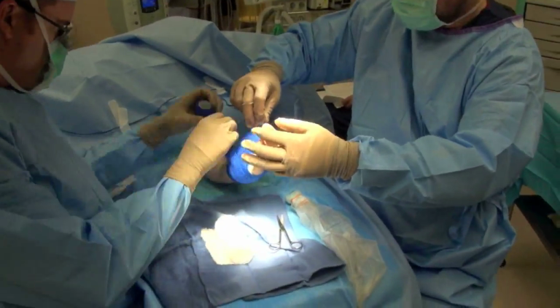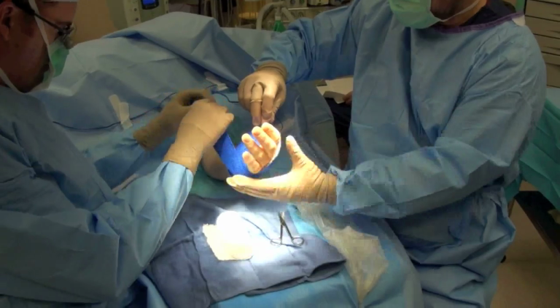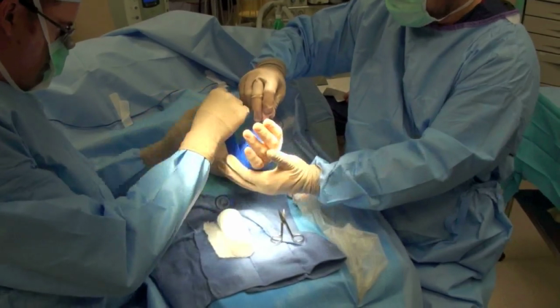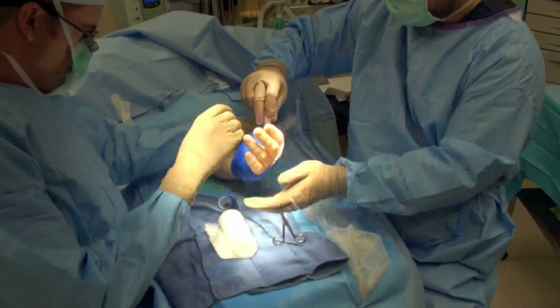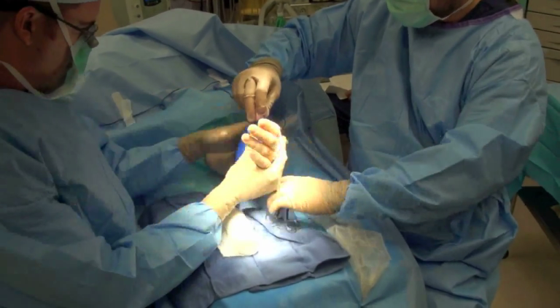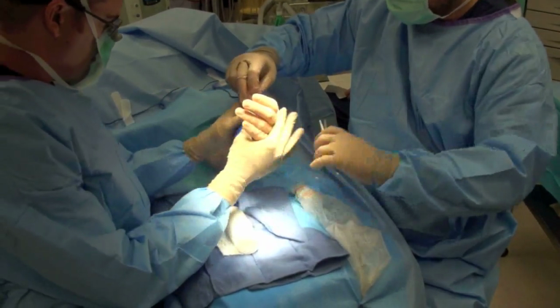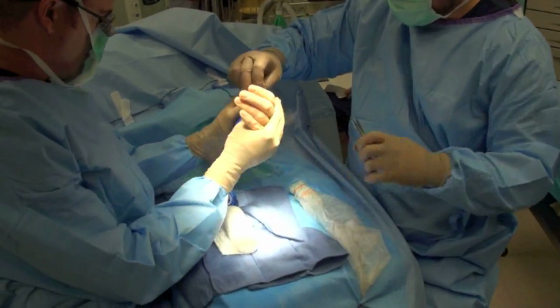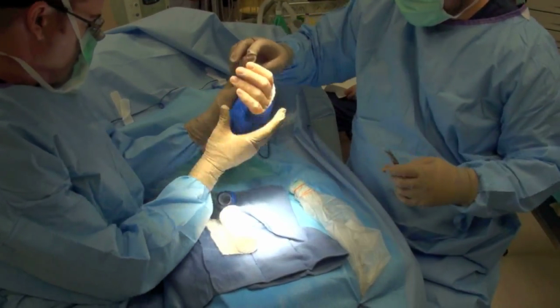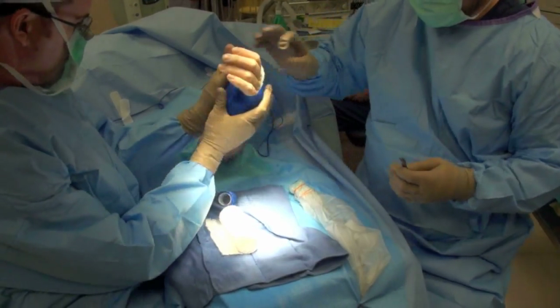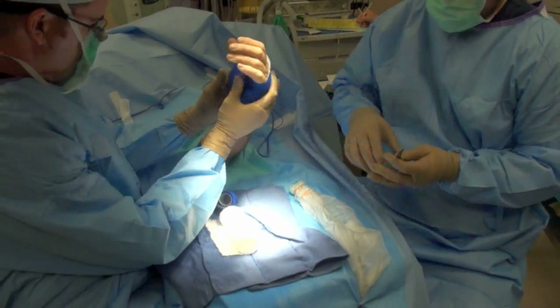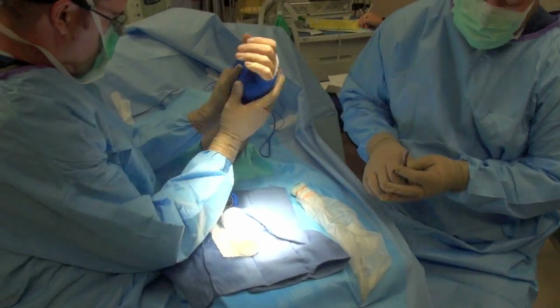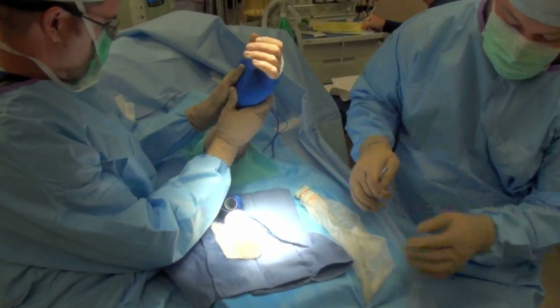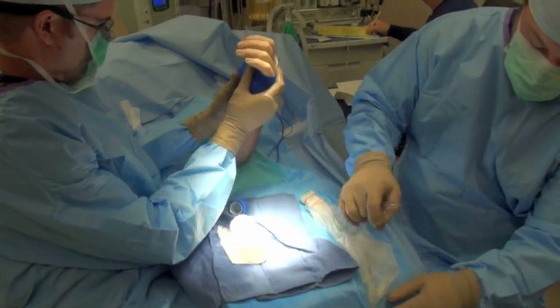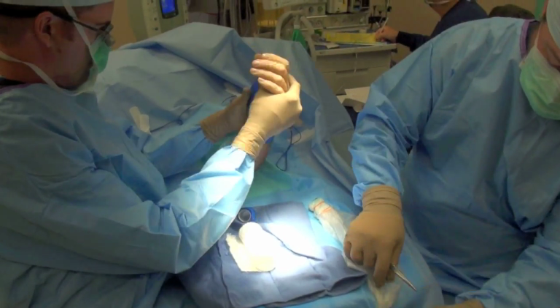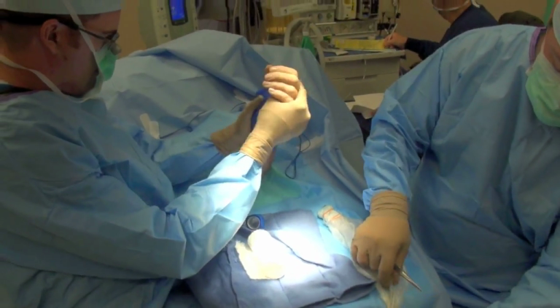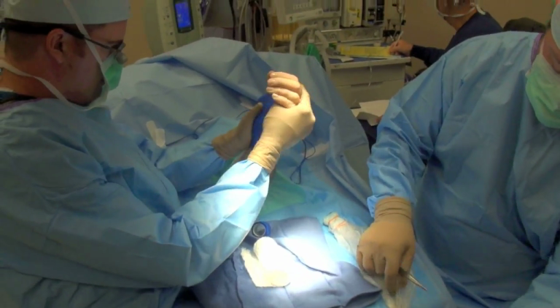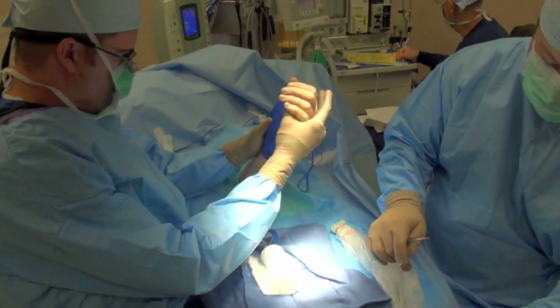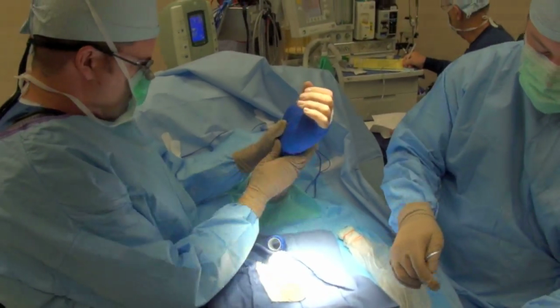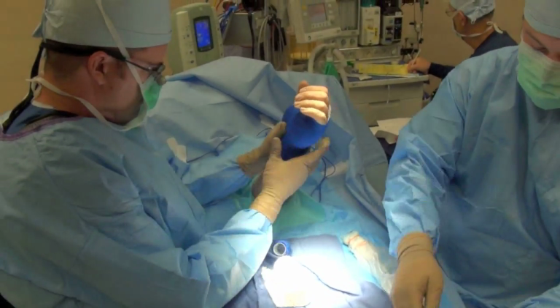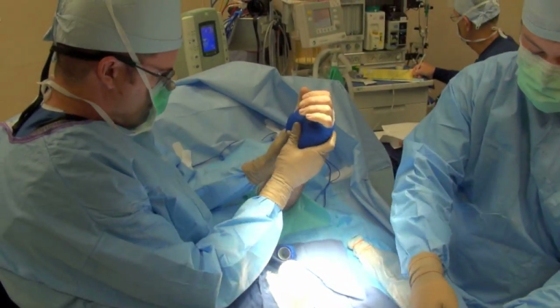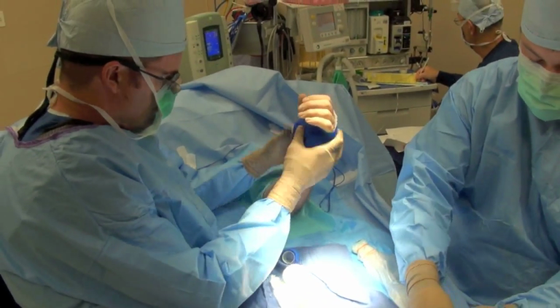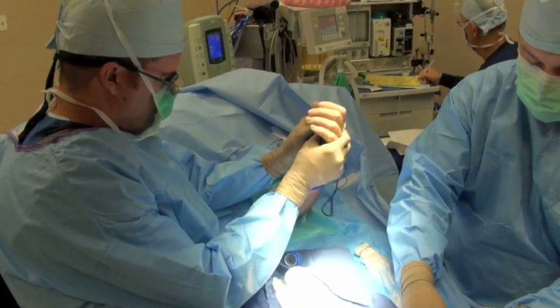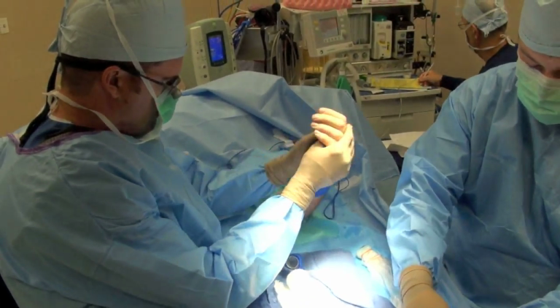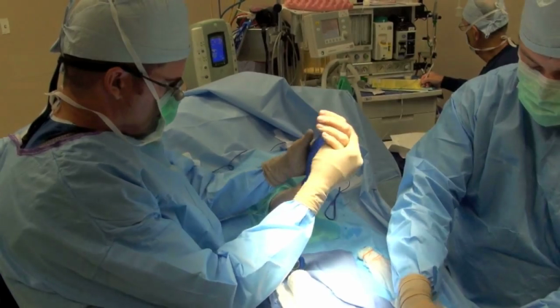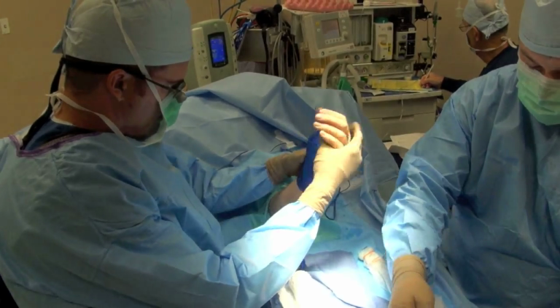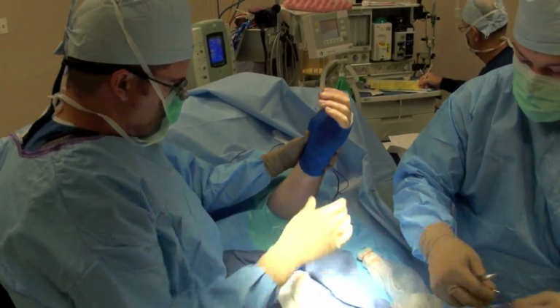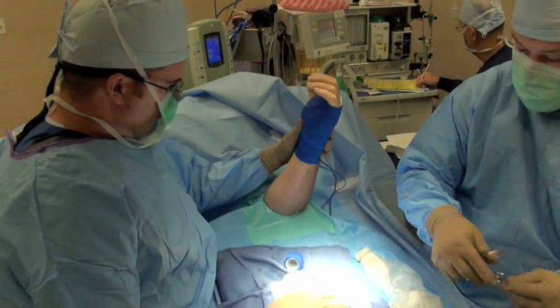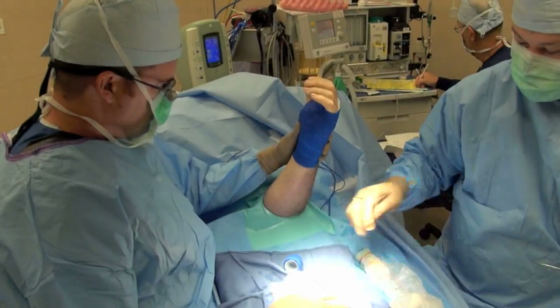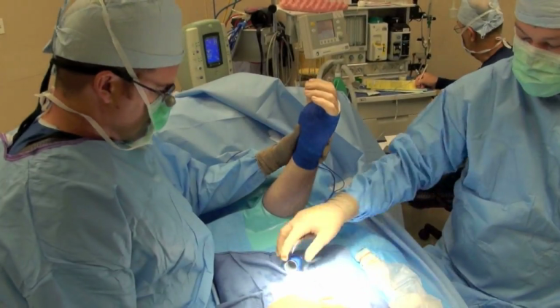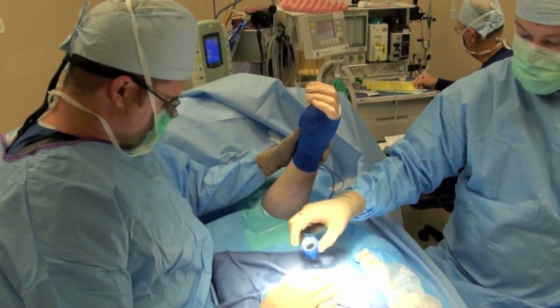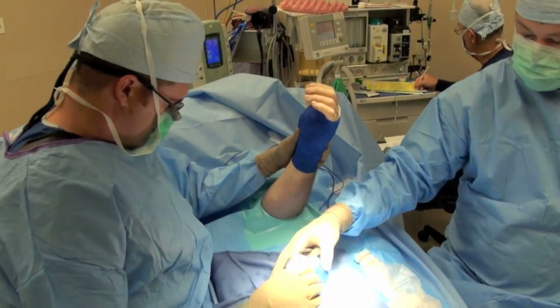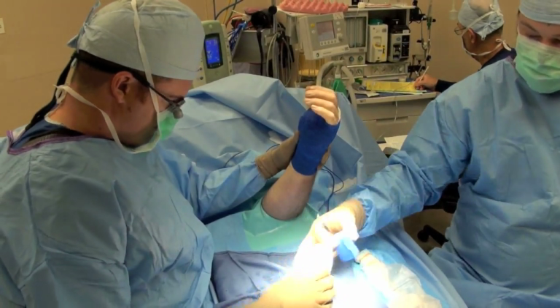That's the end of this surgery. I hope you enjoyed watching a removal of foreign body with ultrasound guidance. Please check out some of our other videos.